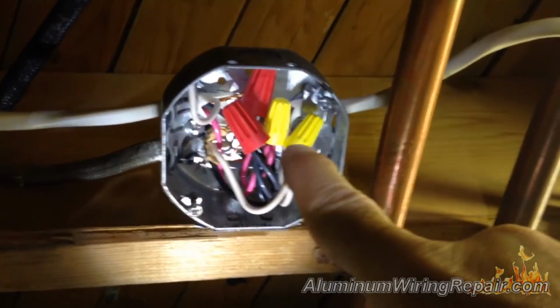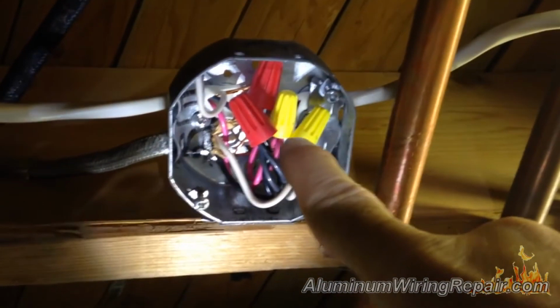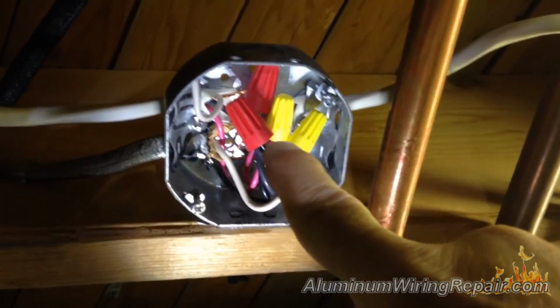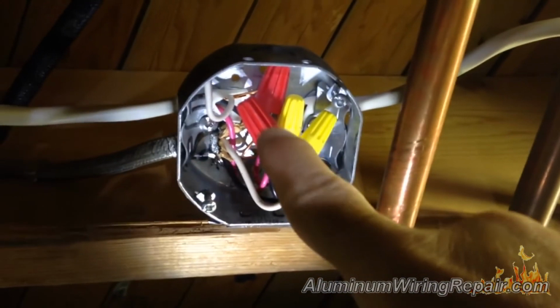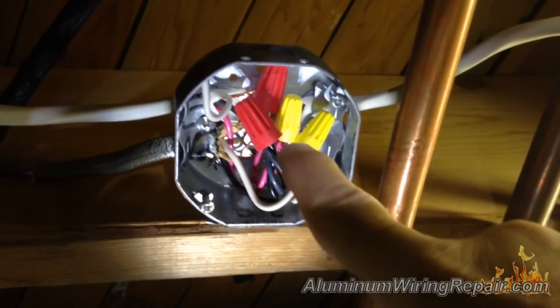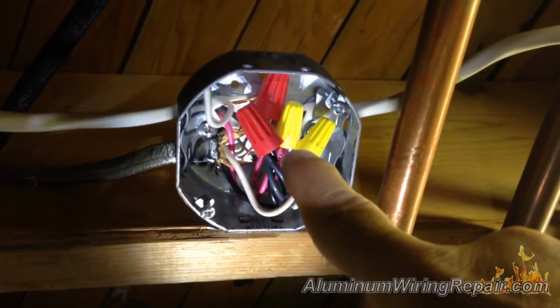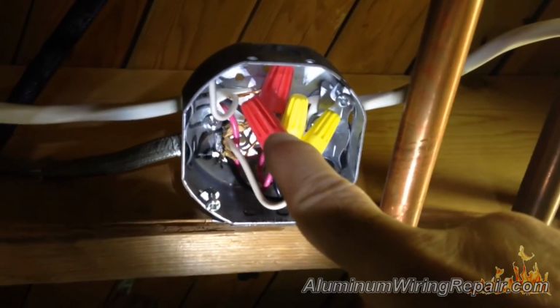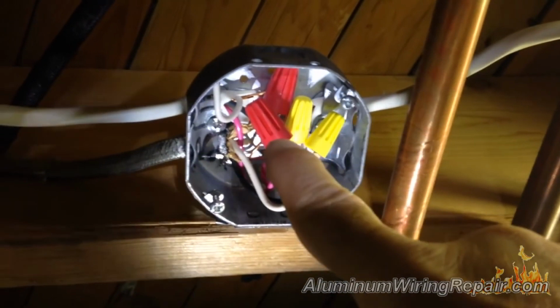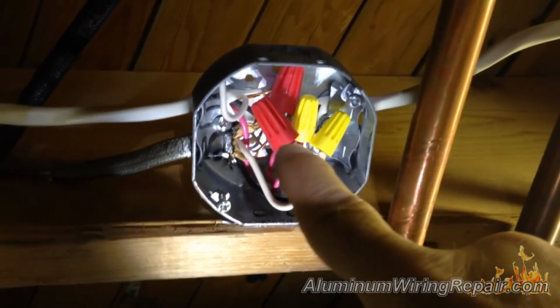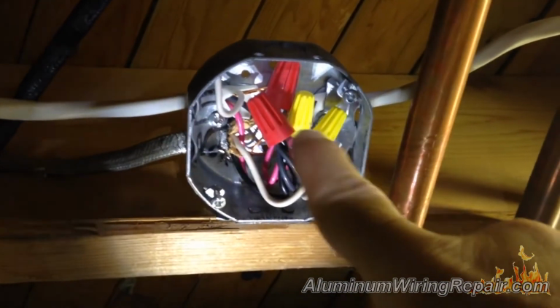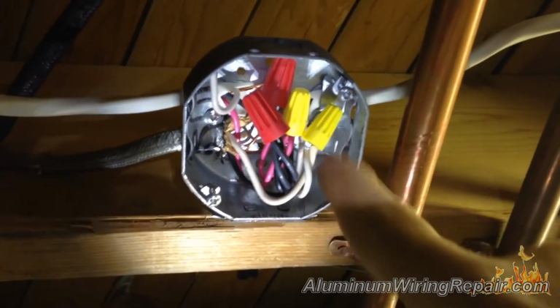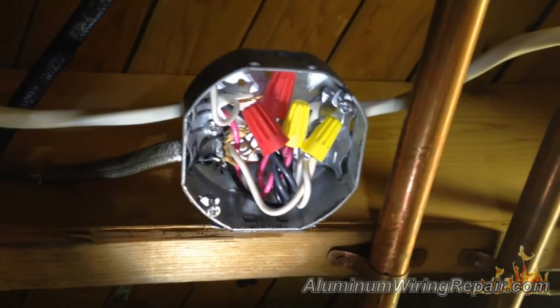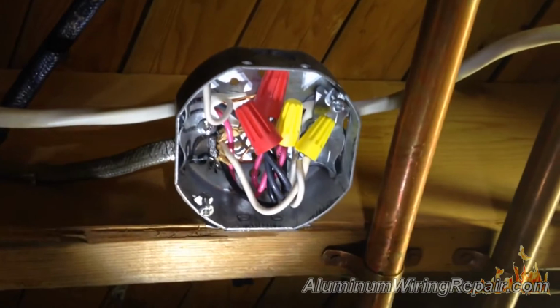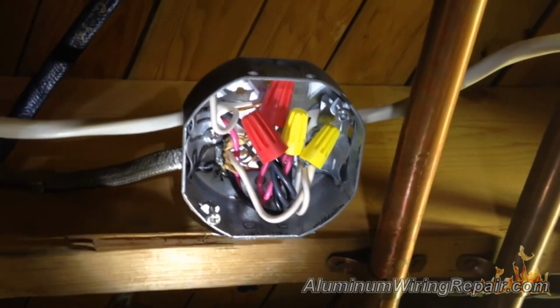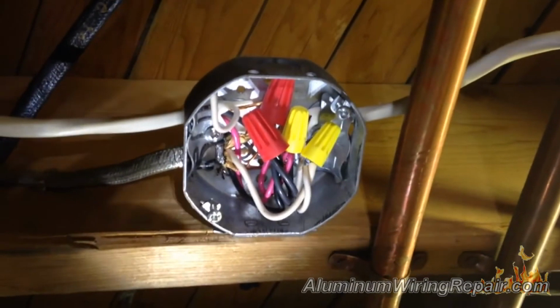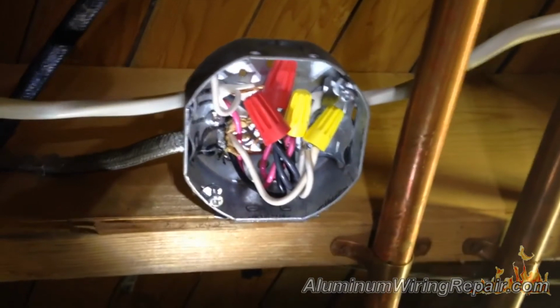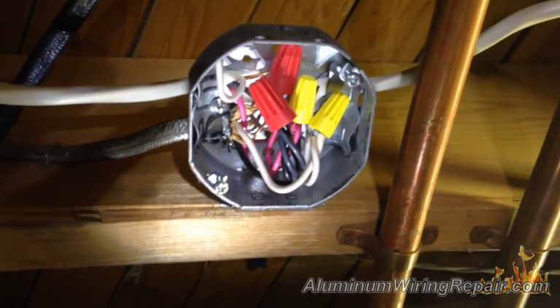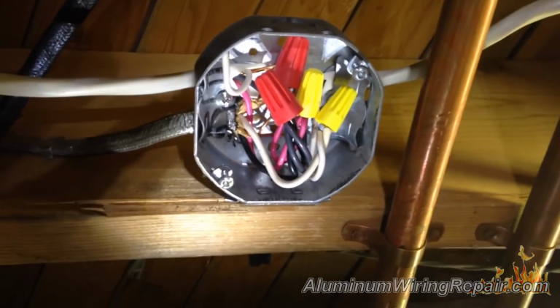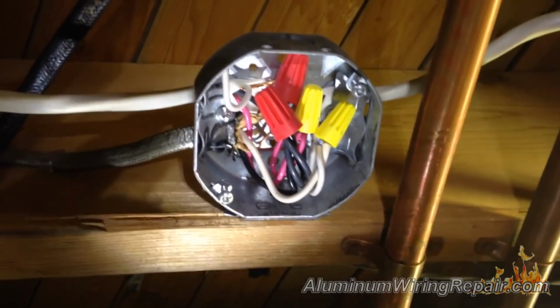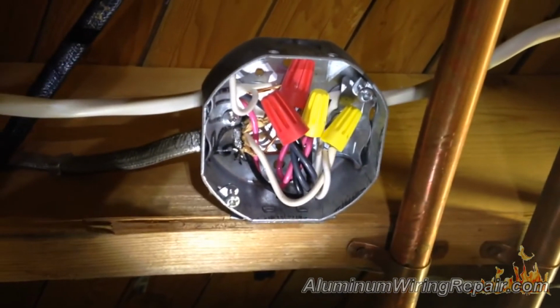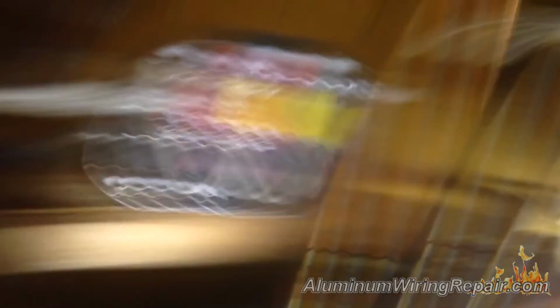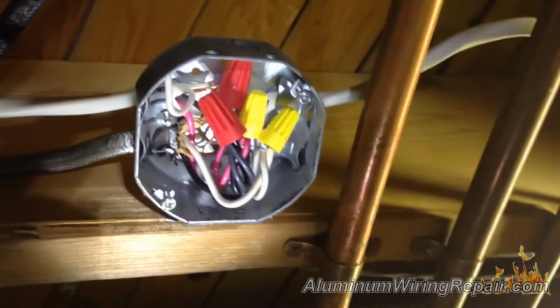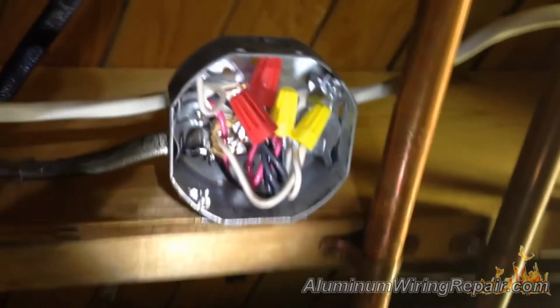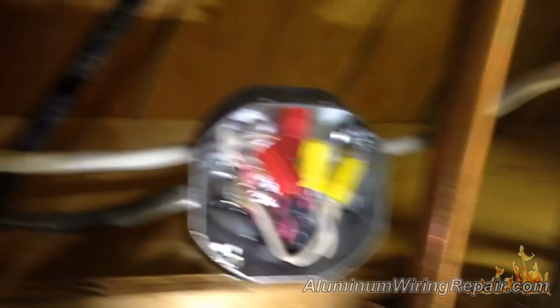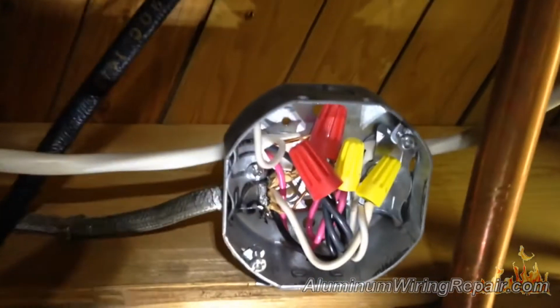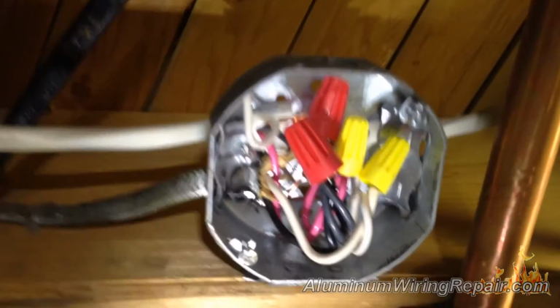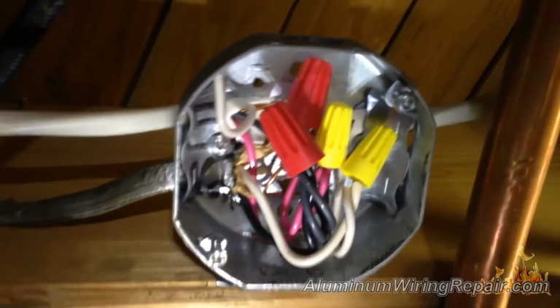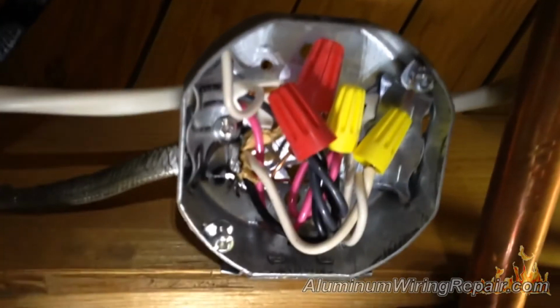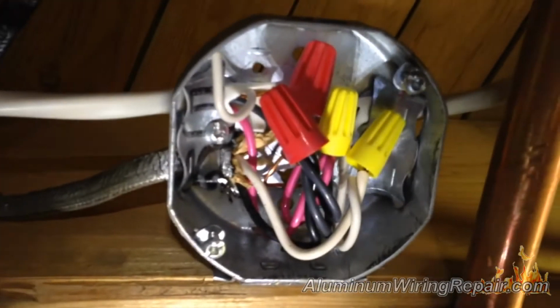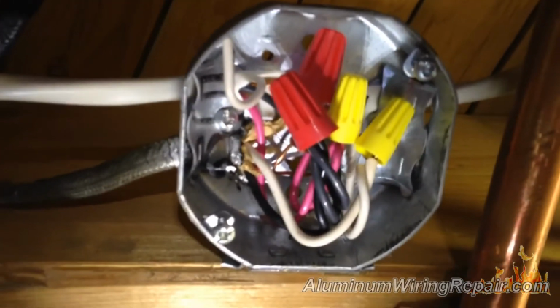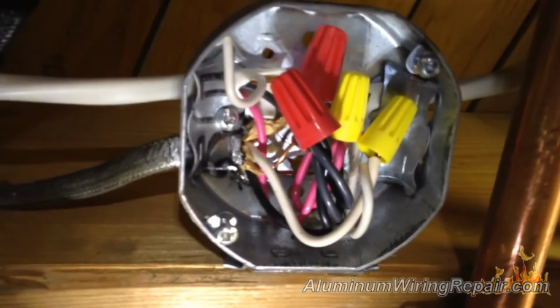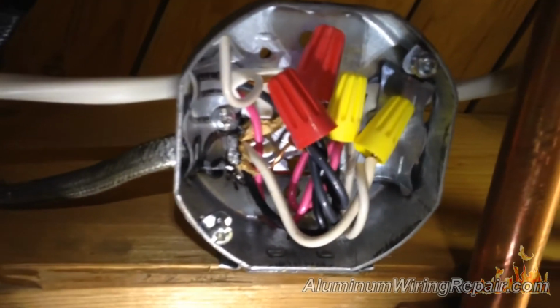First of all, any morett is a wrong morett, but these ones in particular are not even aluminum rated. Yeah, if you had a choice and you only could go morett, you wouldn't be using these ones. Exactly, that's right.